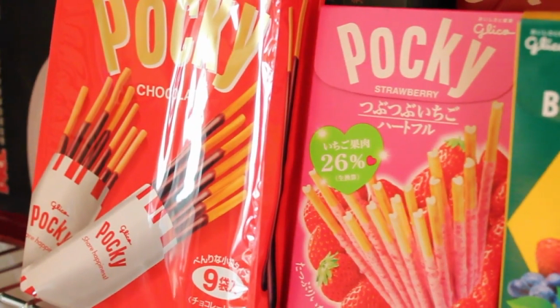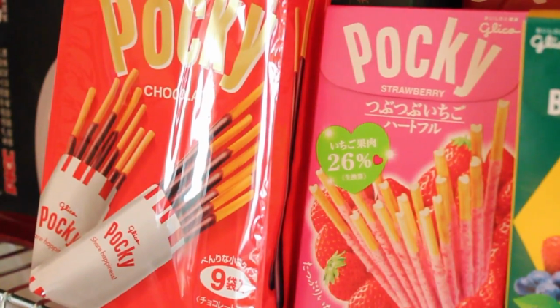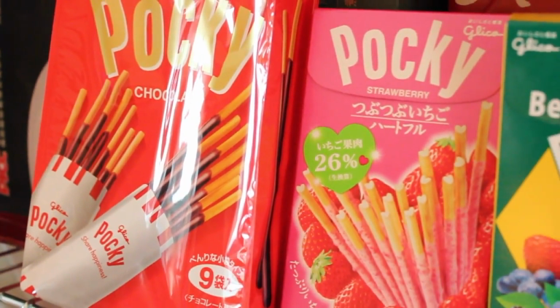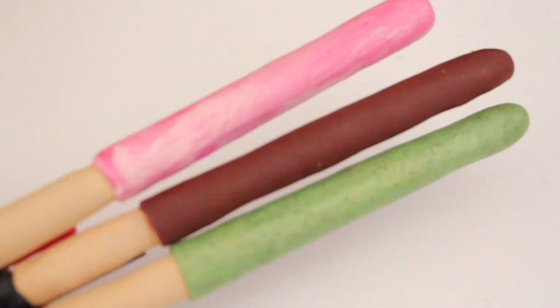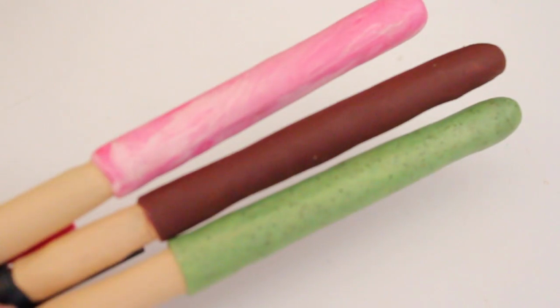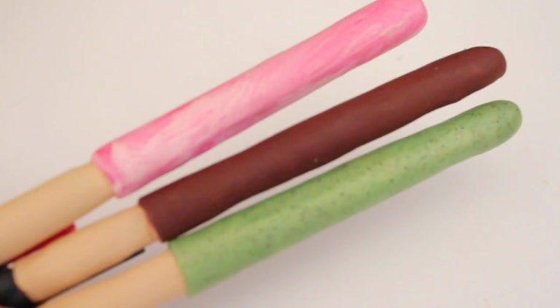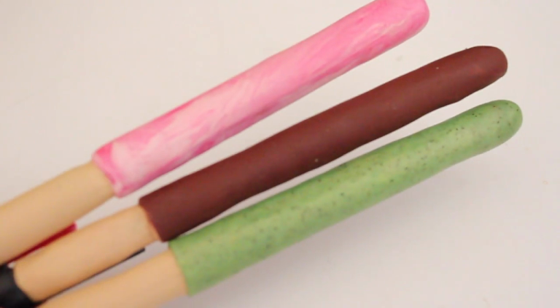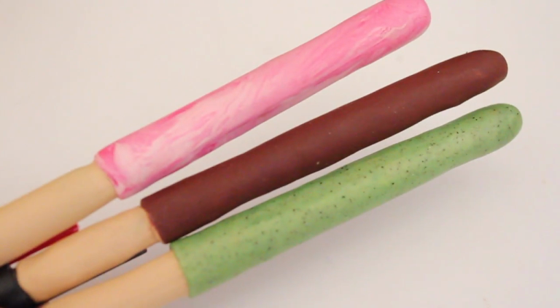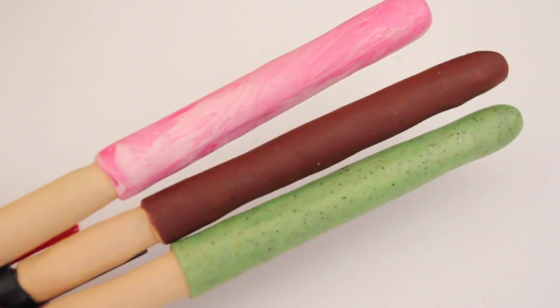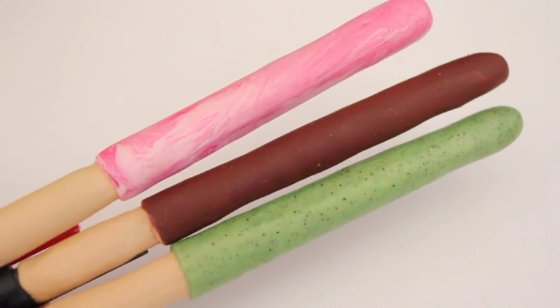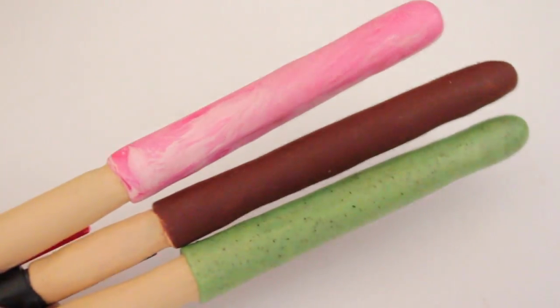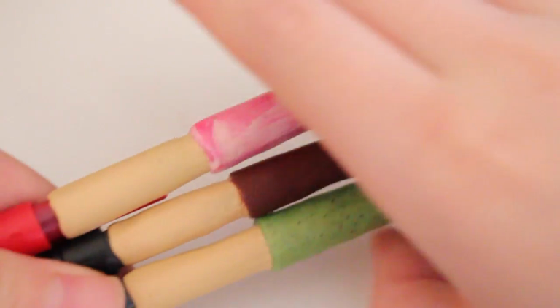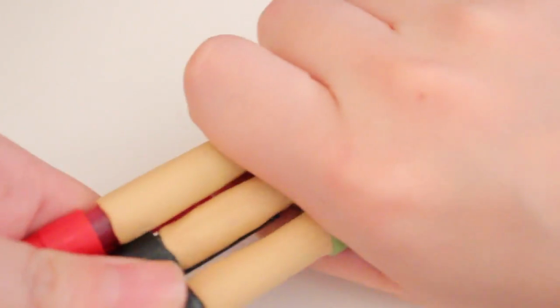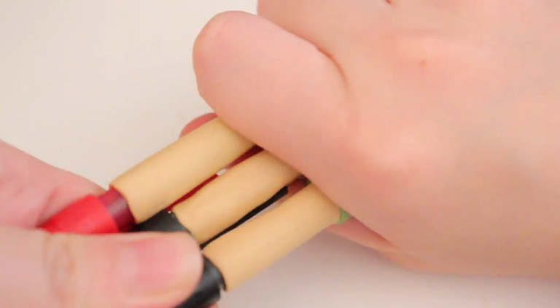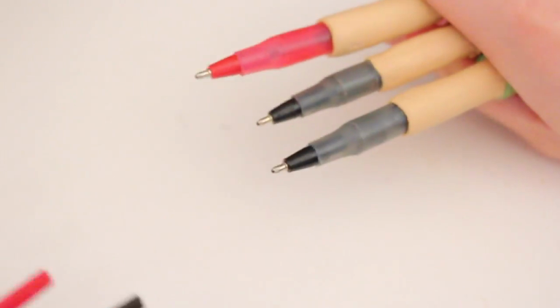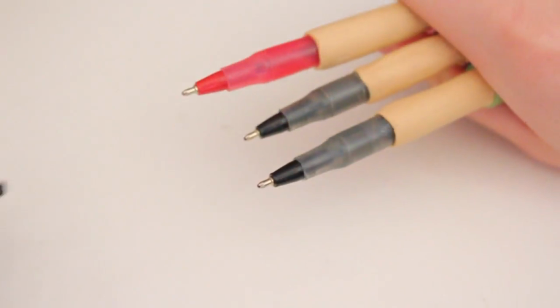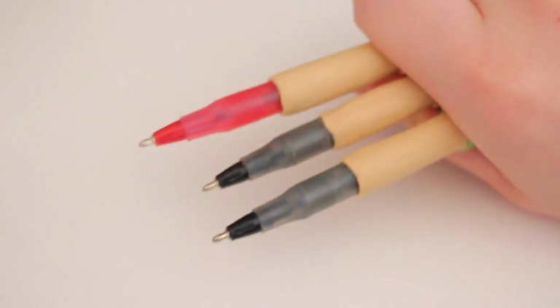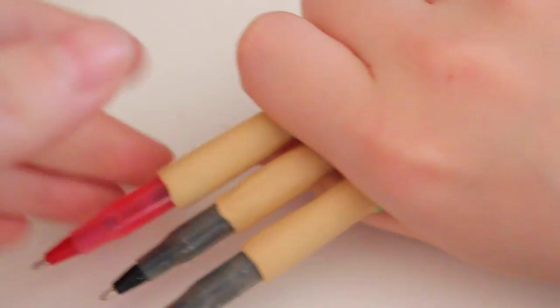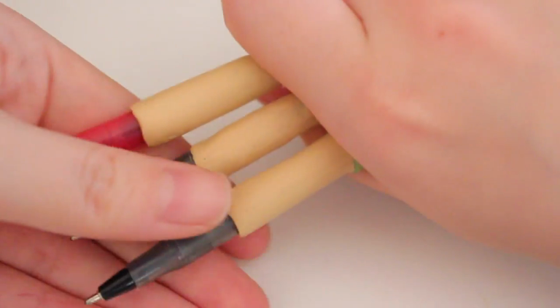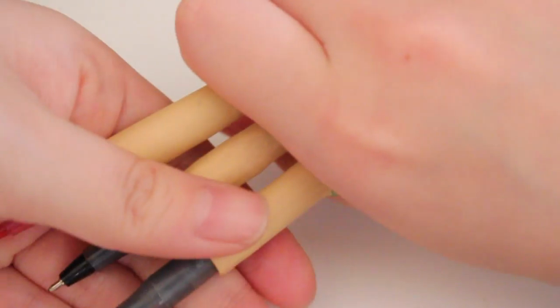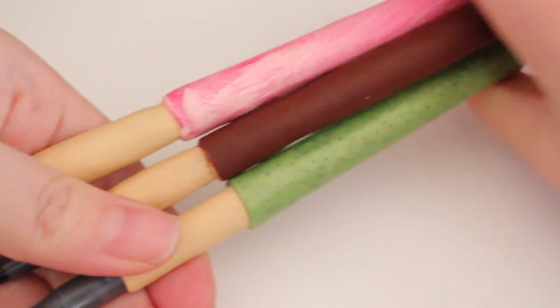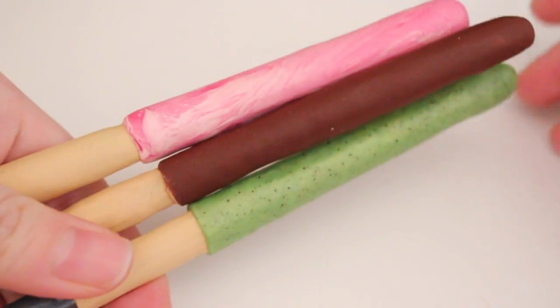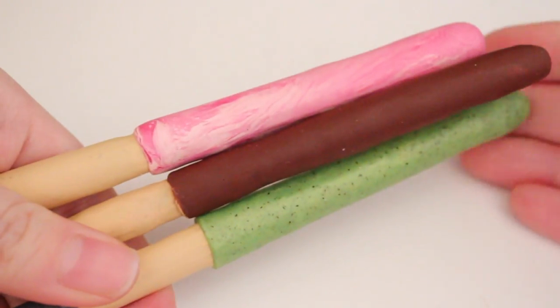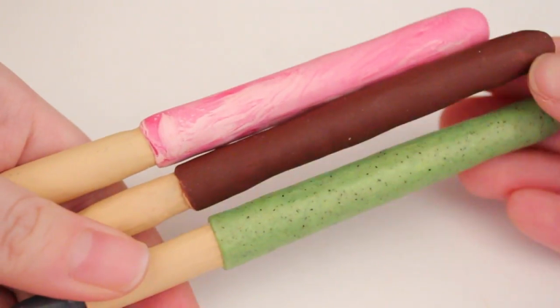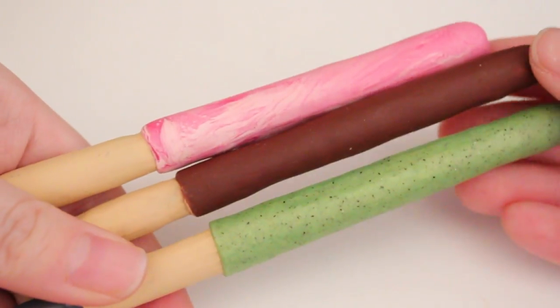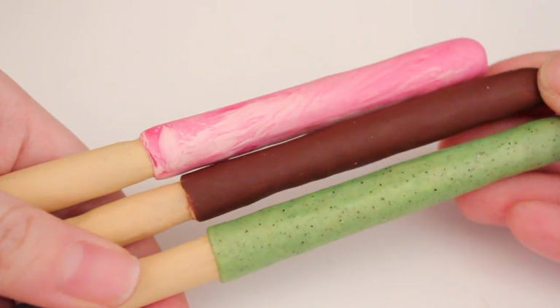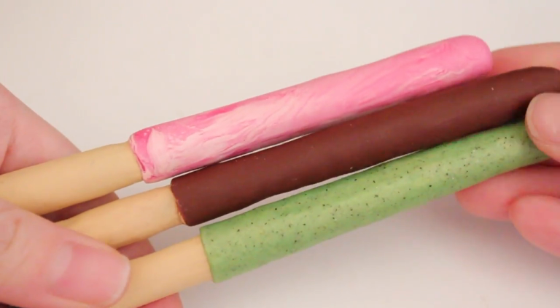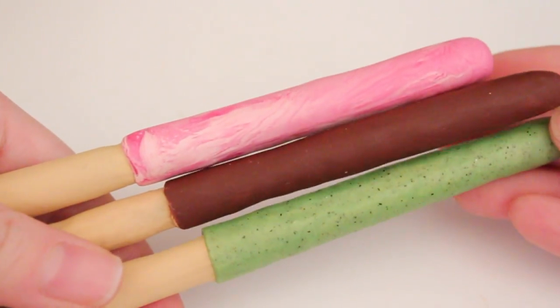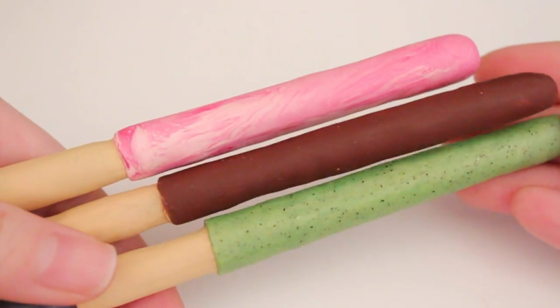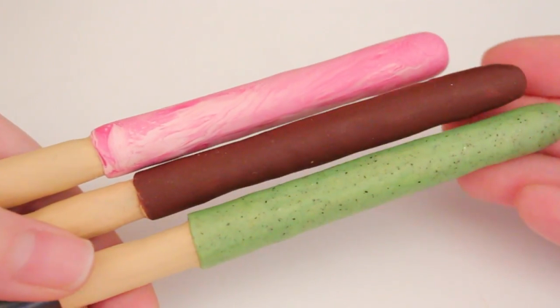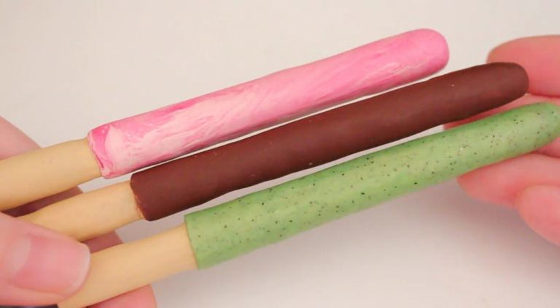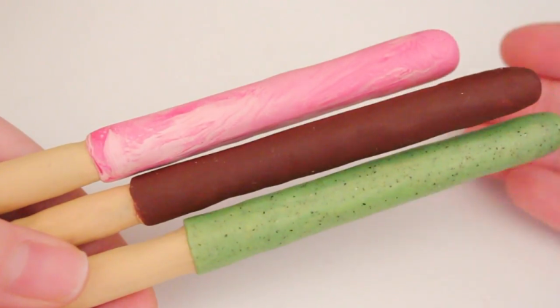So for today's collaboration with a friend, Artsy Rush, I will be showing you how to make these Pocky pens. They are also available on my story and my Etsy, so be sure to check that out.